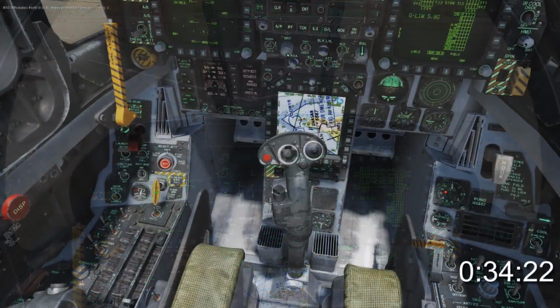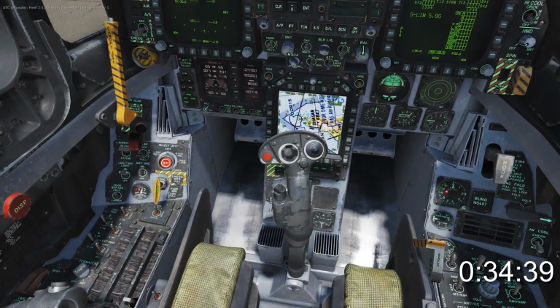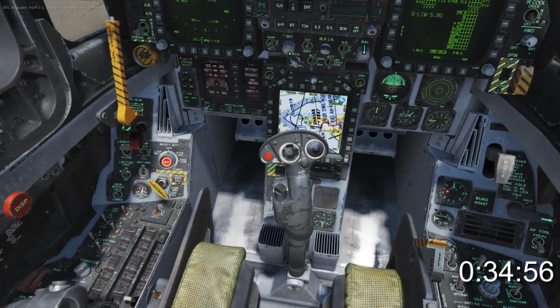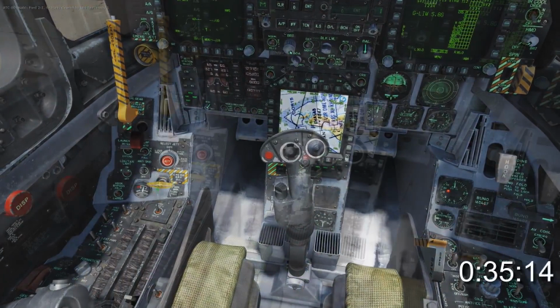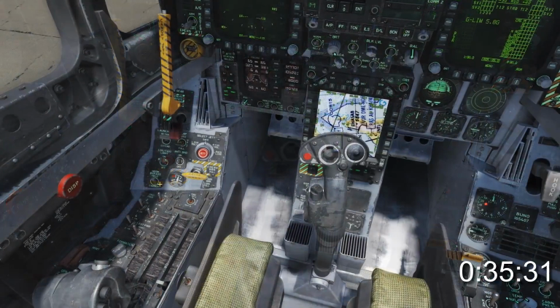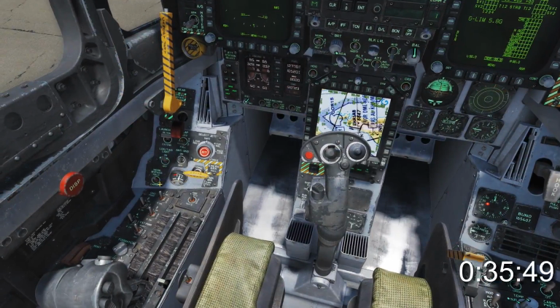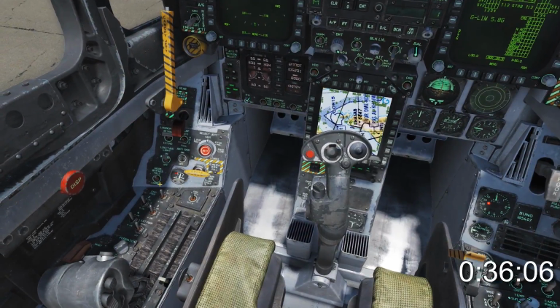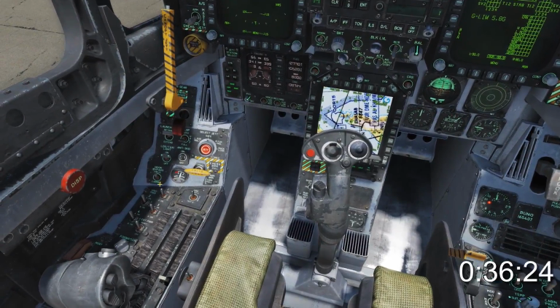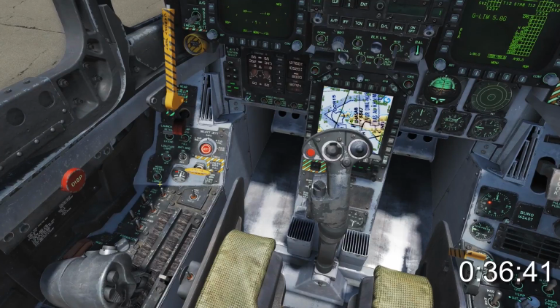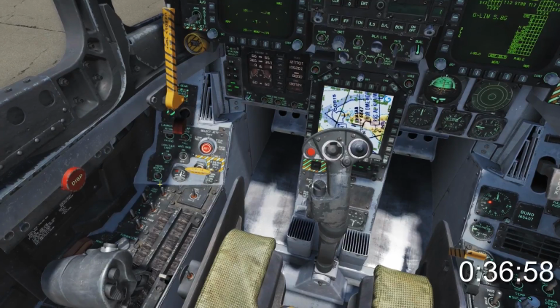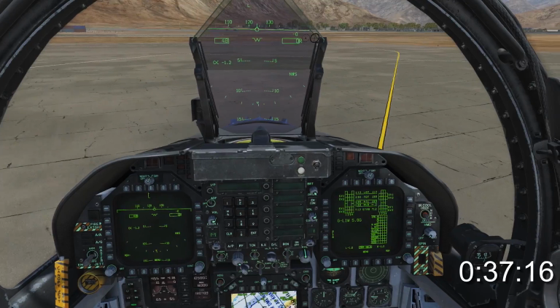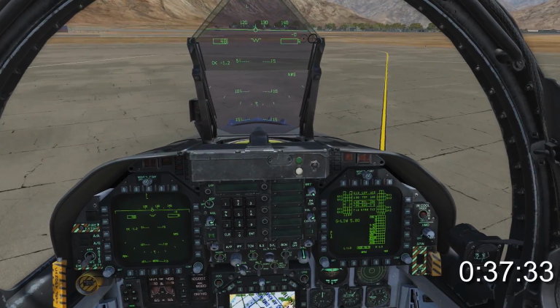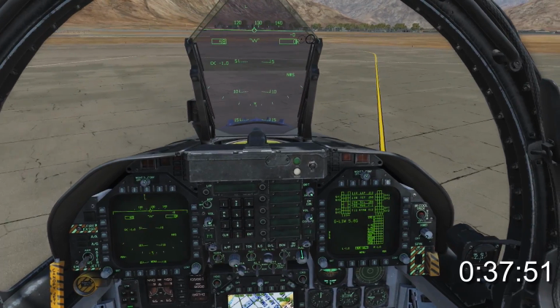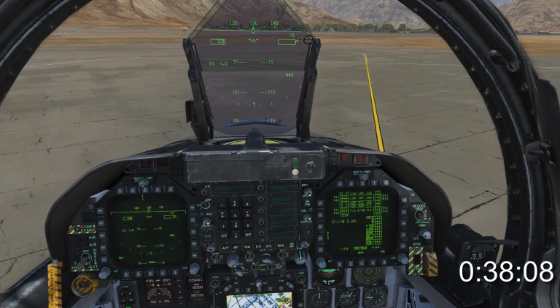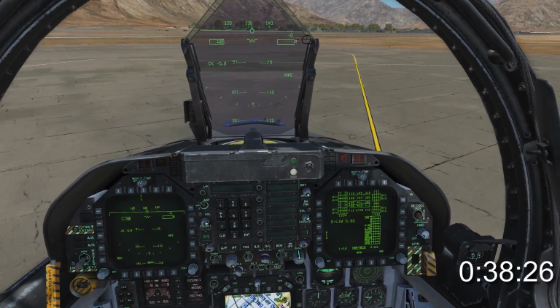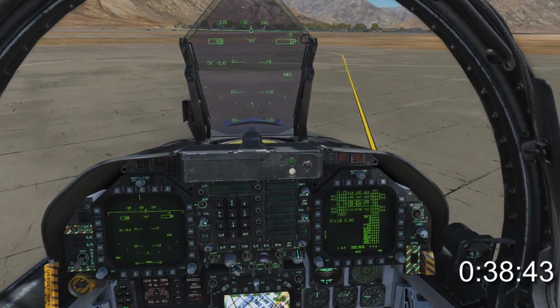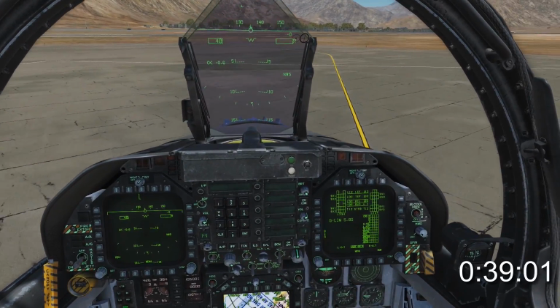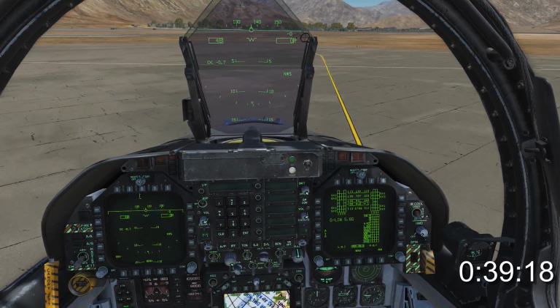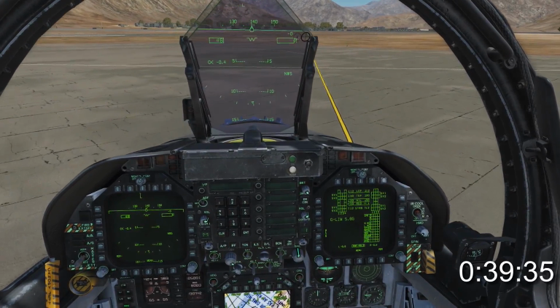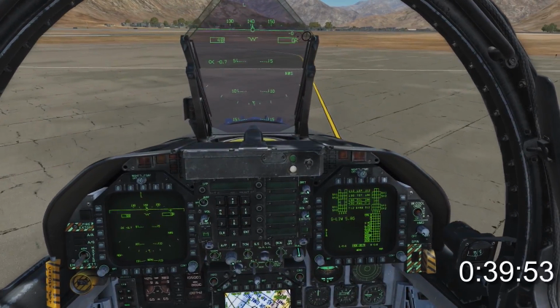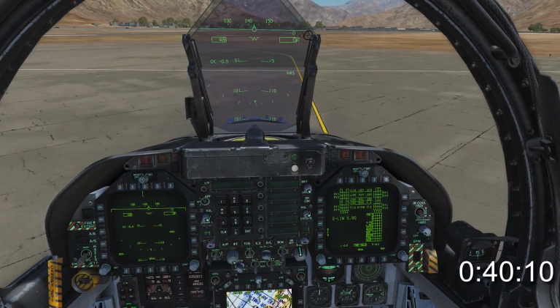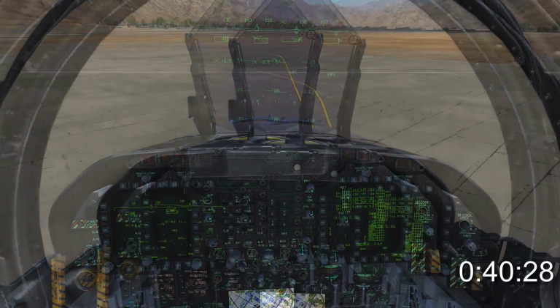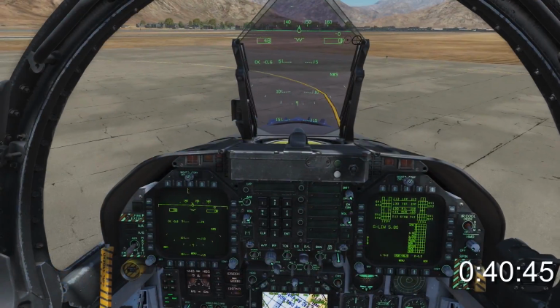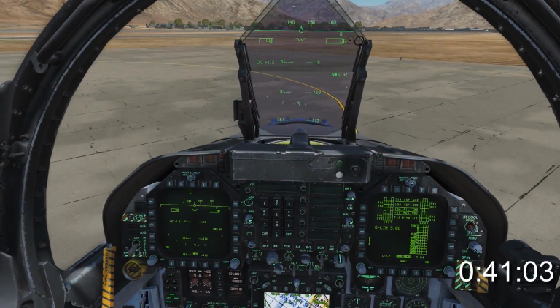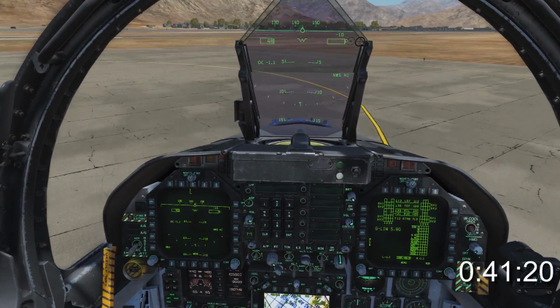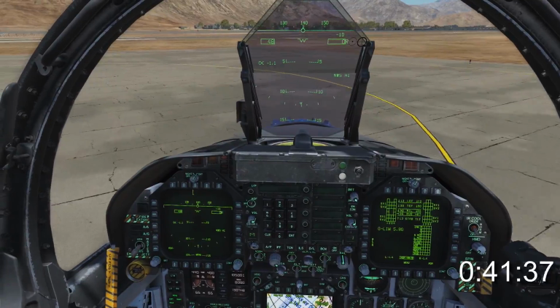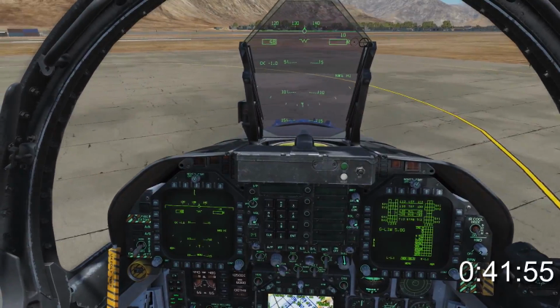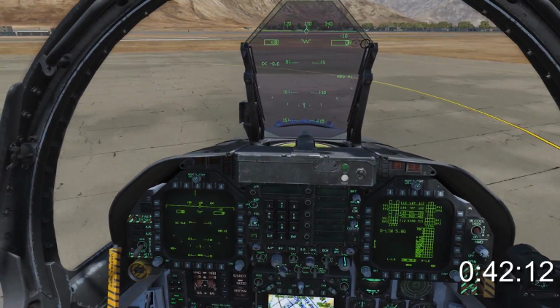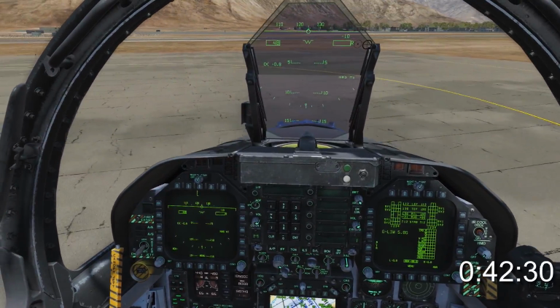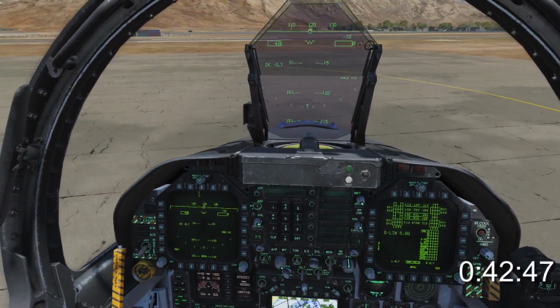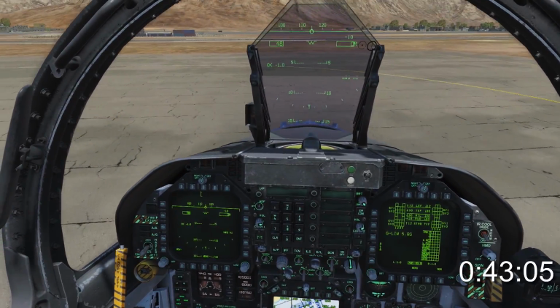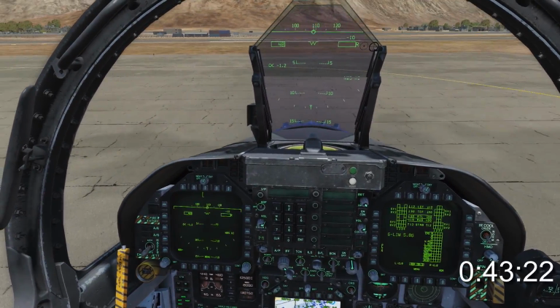Turn on nose wheel steering by pressing the on-designate NWS button on the stick. Request taxi, release parking brake and gently advance the throttles. Use nose wheel steering to turn in the plus-minus 16 degree arc. For tighter turns, hold in the NWS button for high mode.